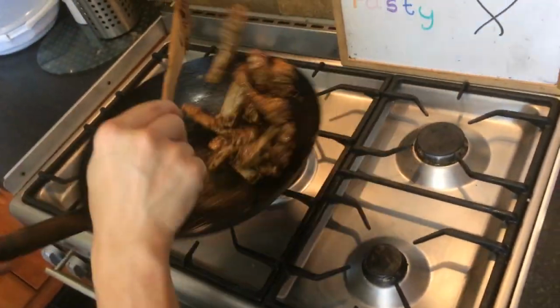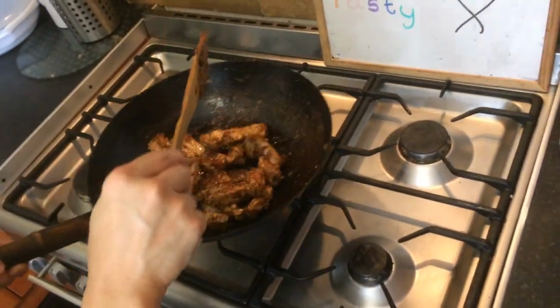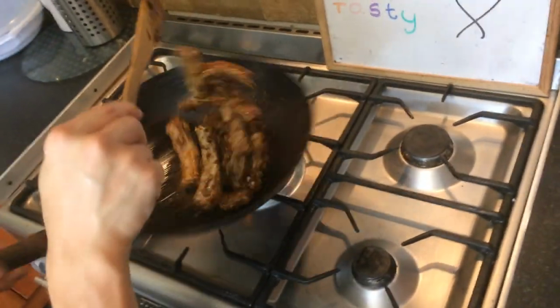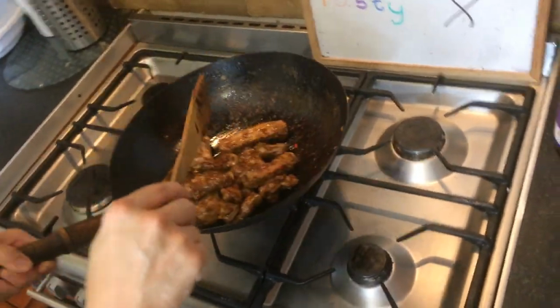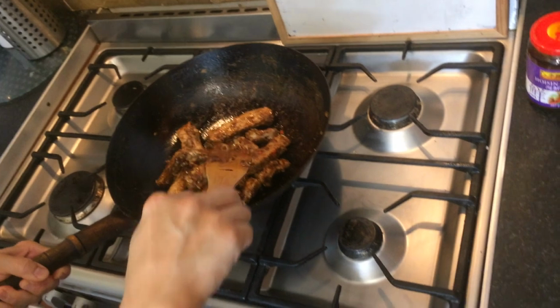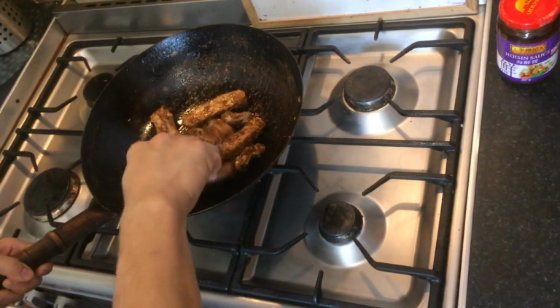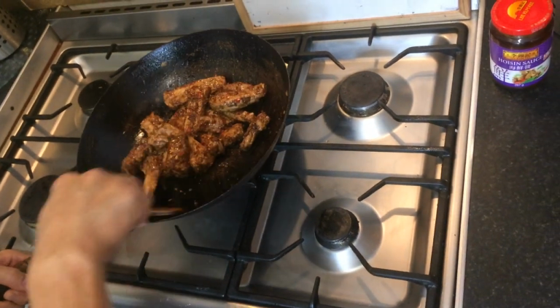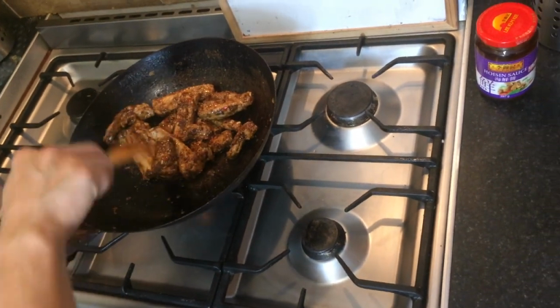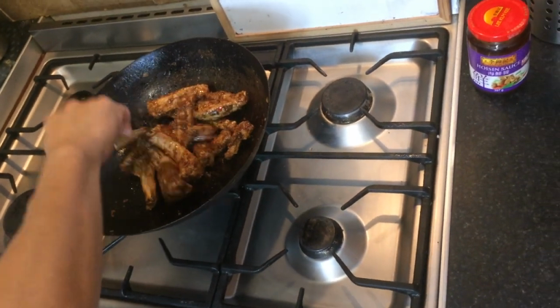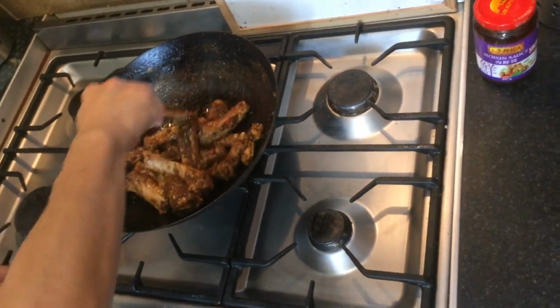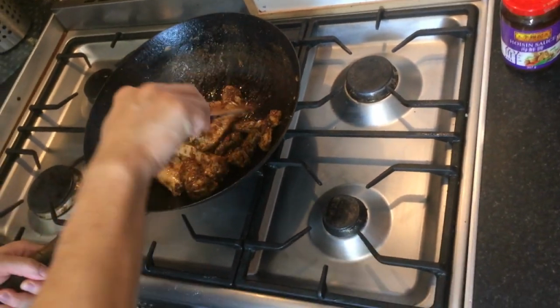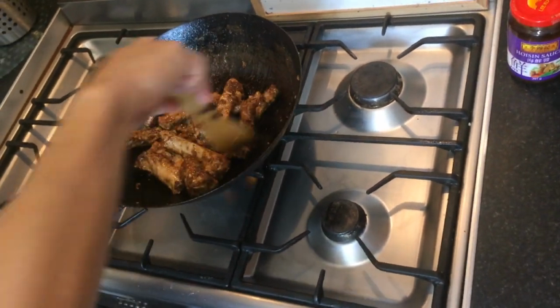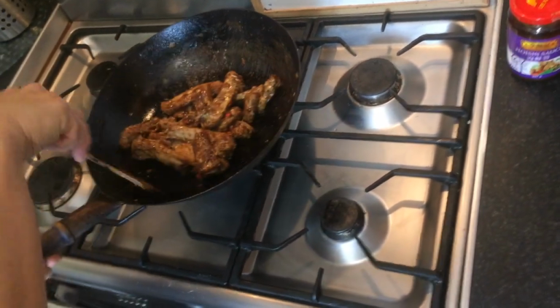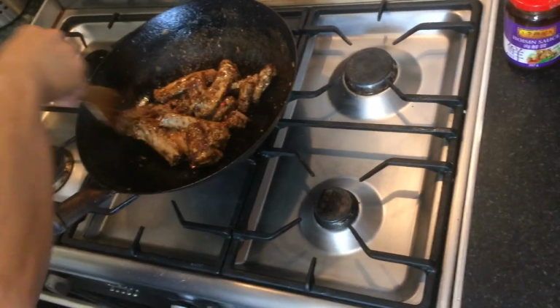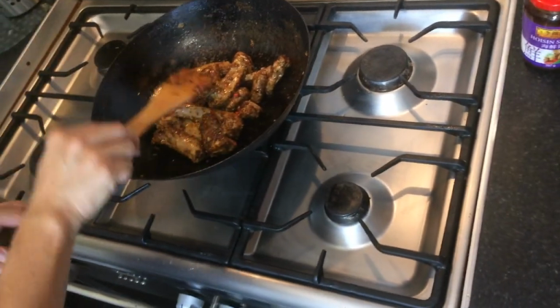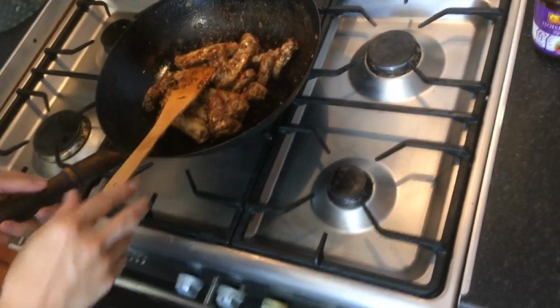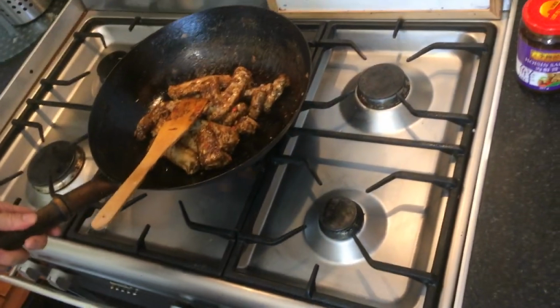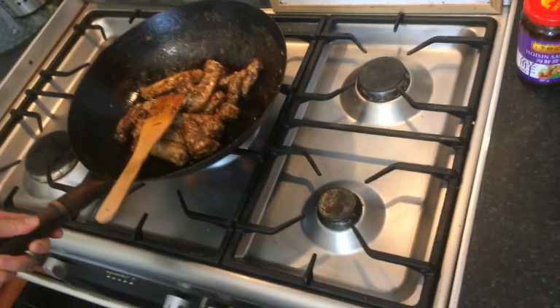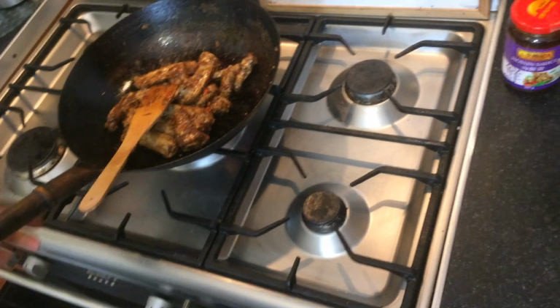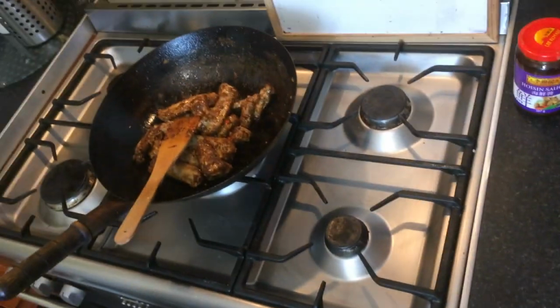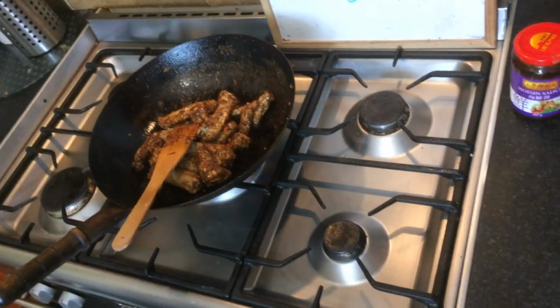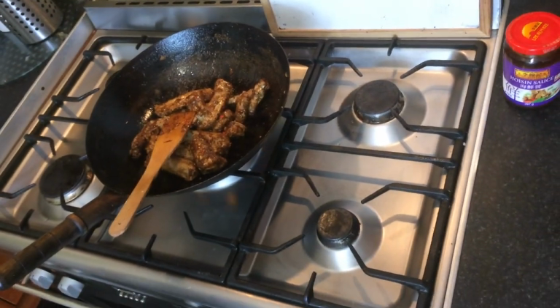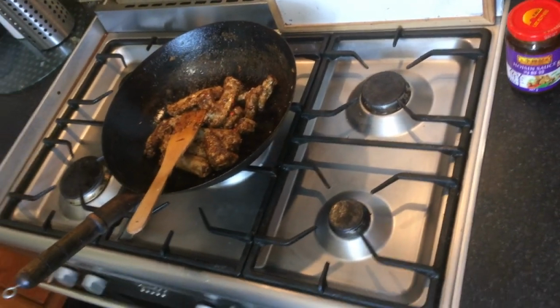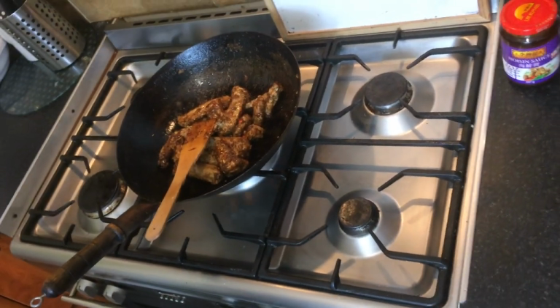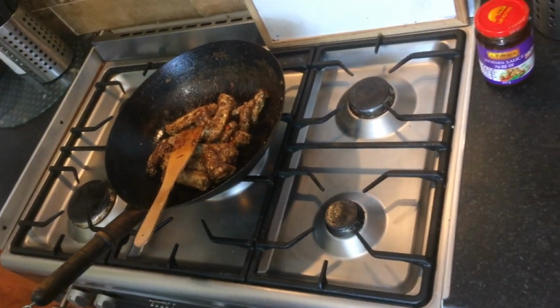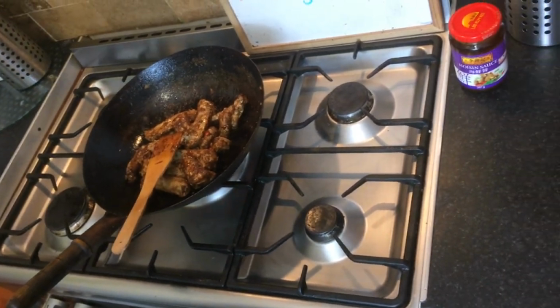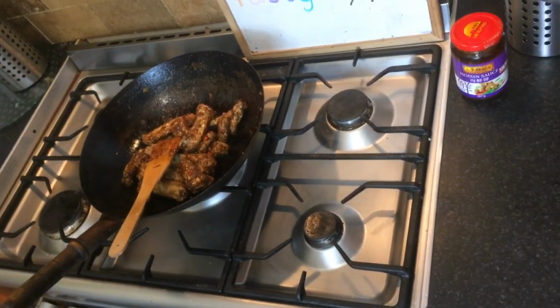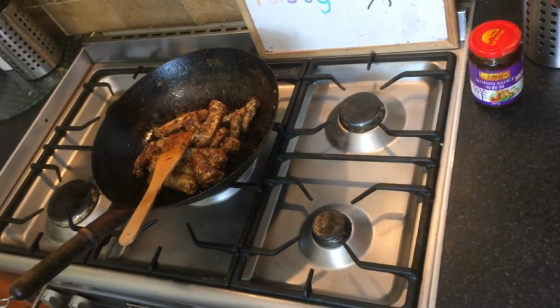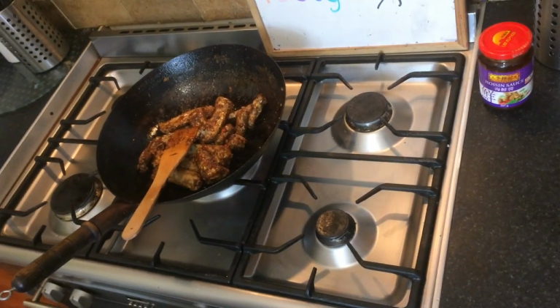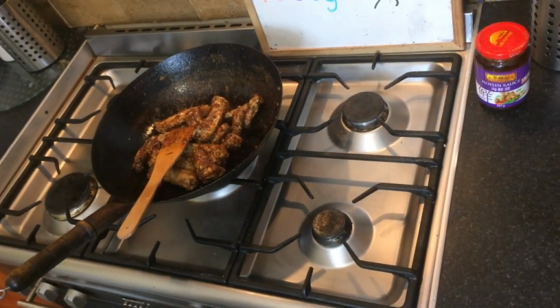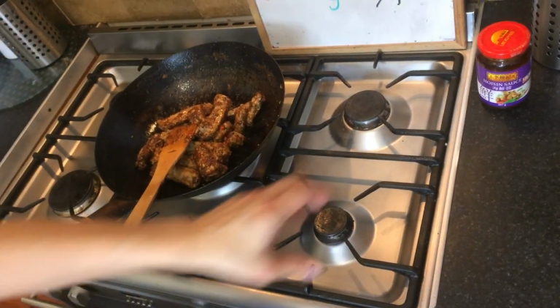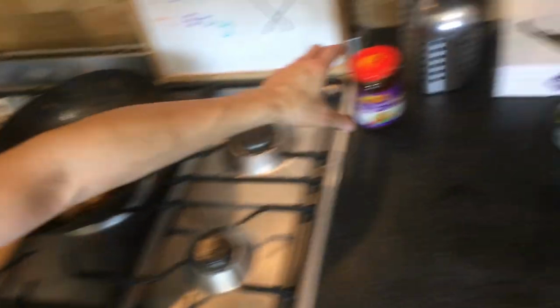Just make sure it's well covered. Right at the end we're going to put the basil leaves in, just to give it that tangy taste.